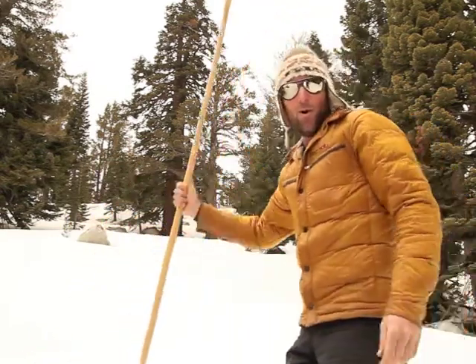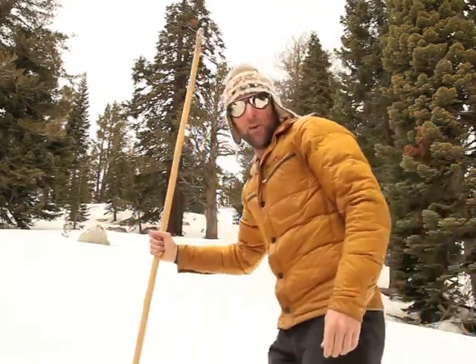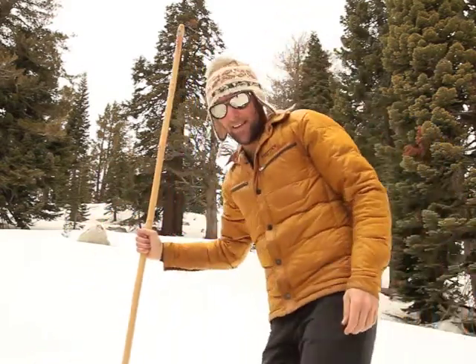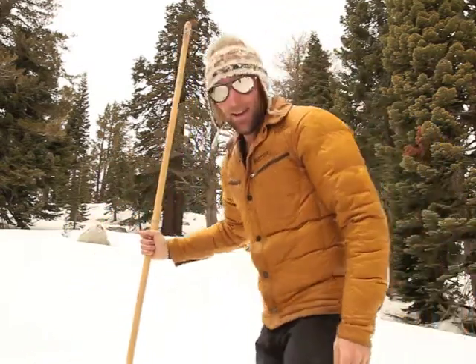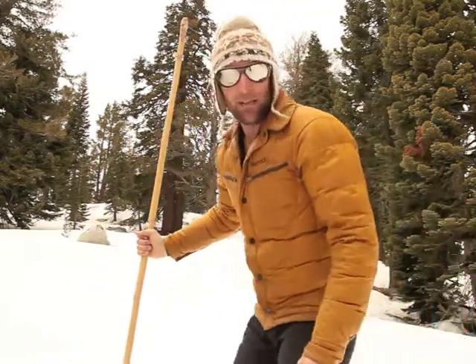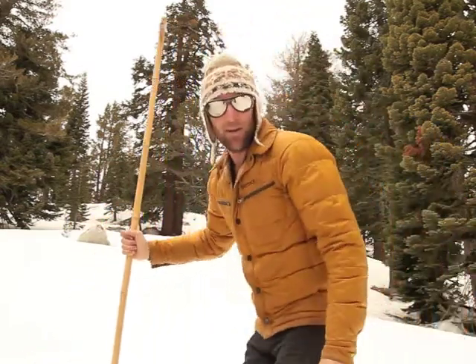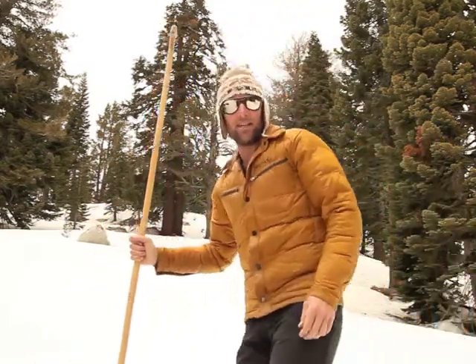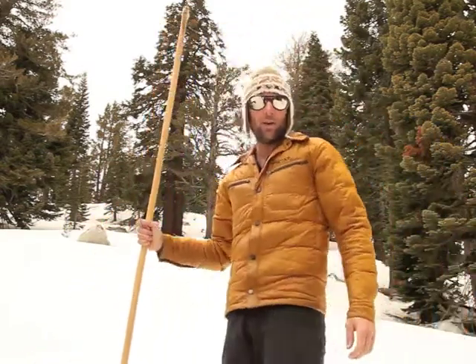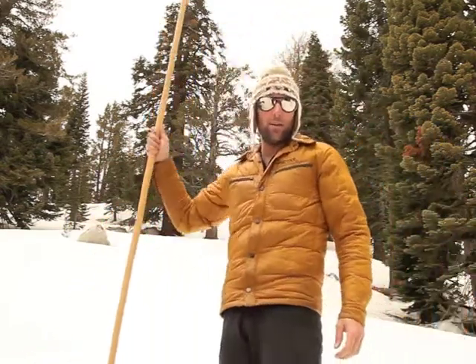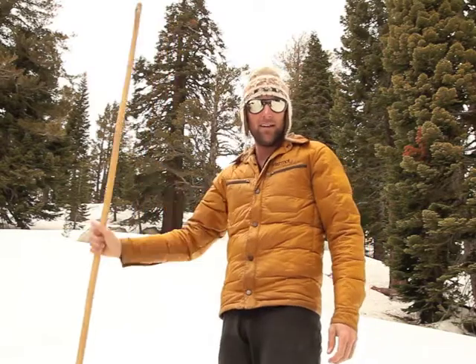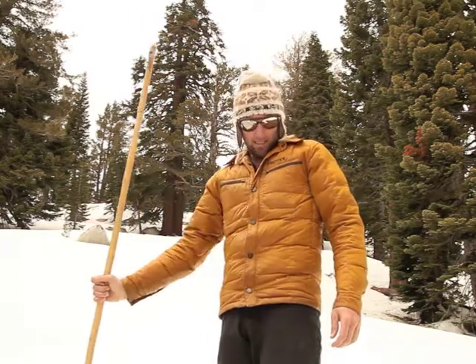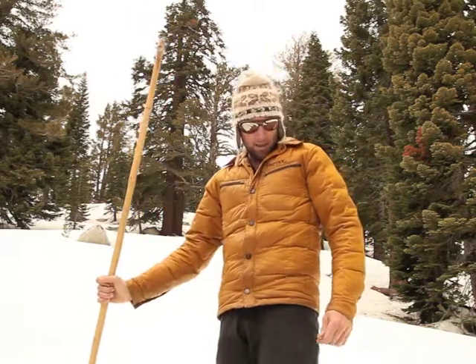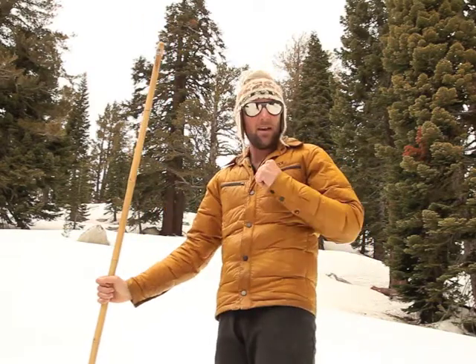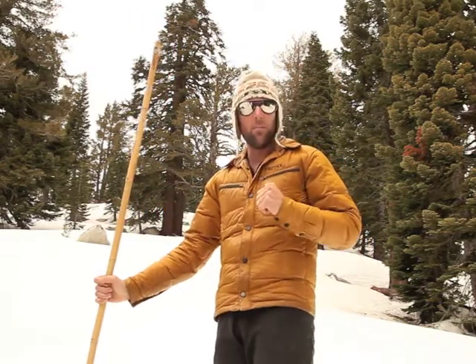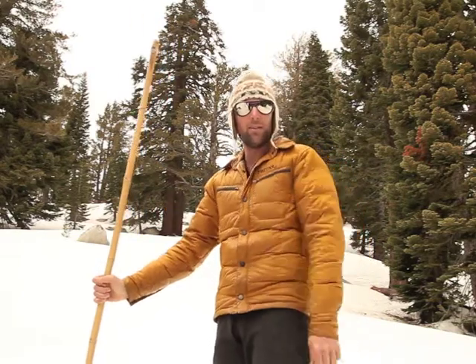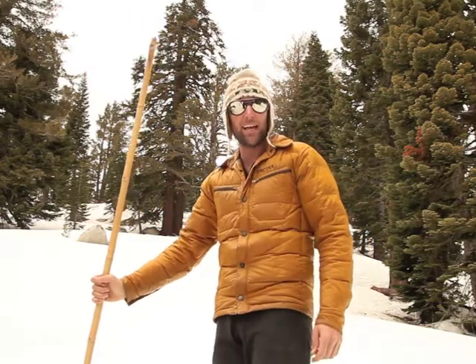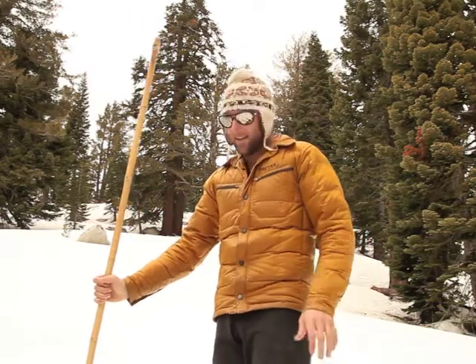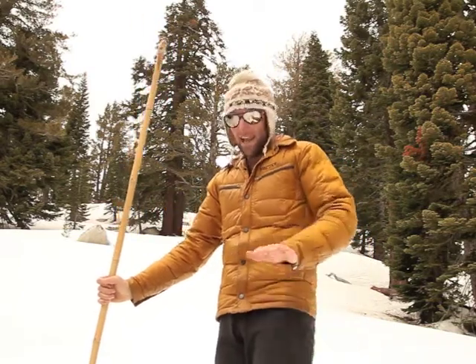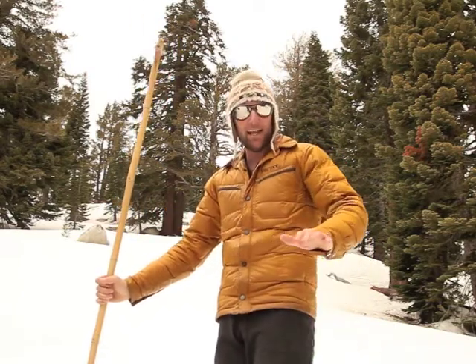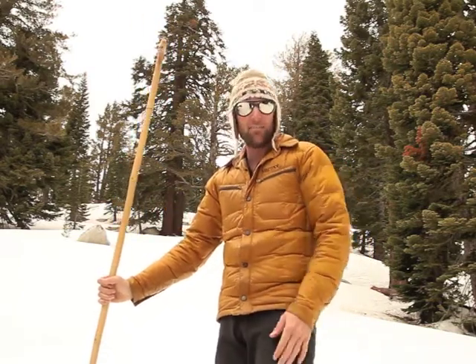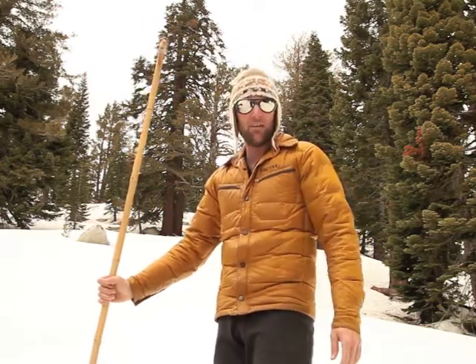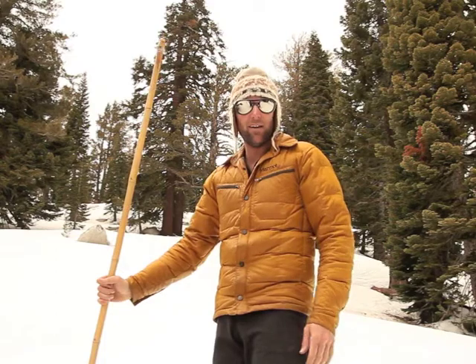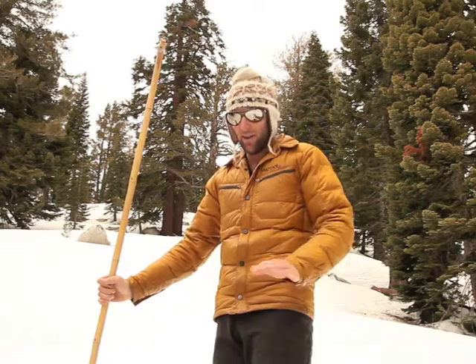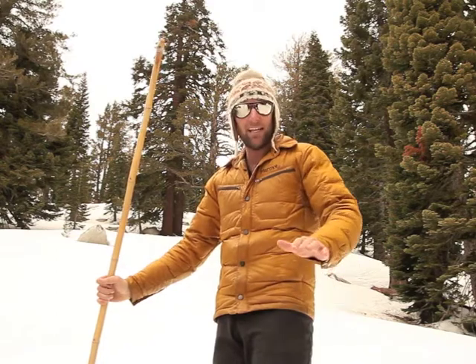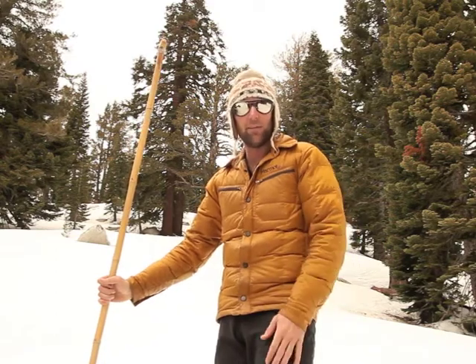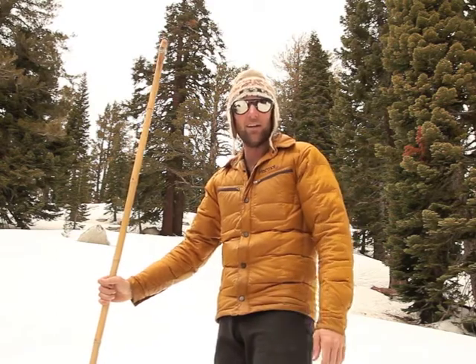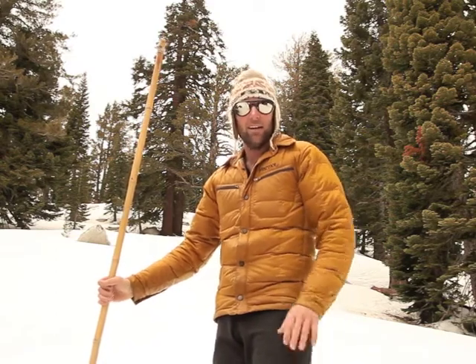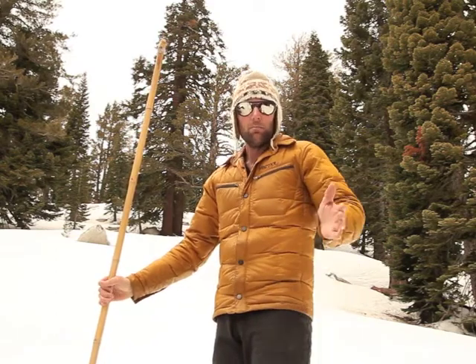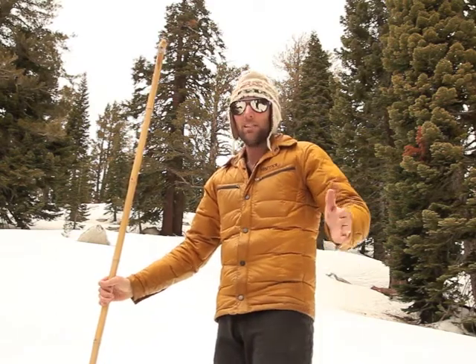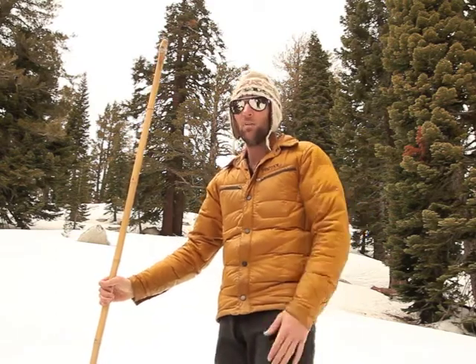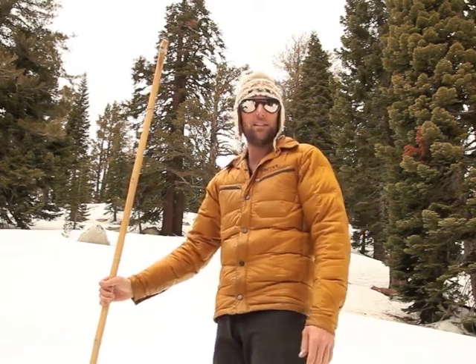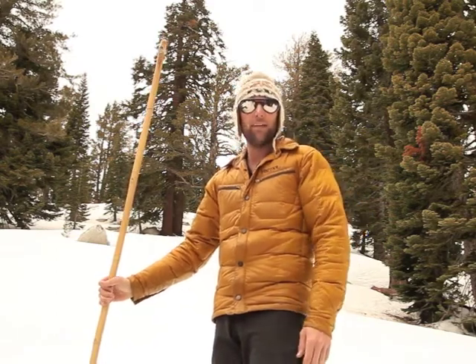Hey folks, my name is Huckle. I want to take a quick moment here to tell you about the Marmot Tuner jacket. Hands down, this is my favorite layer of everything that I have for the winter. Pretty much wear it just about every day.